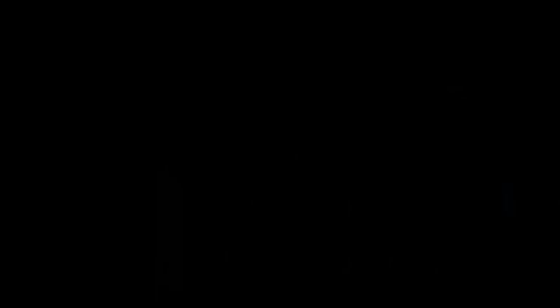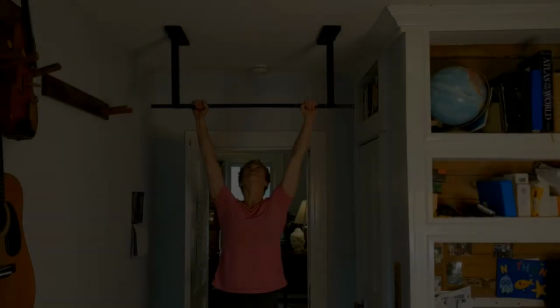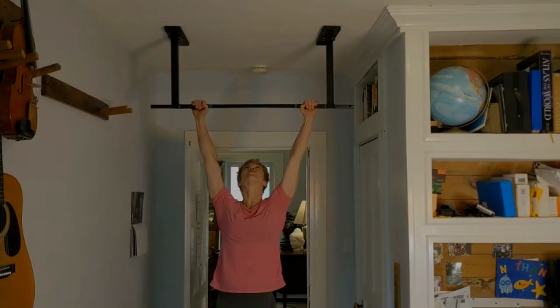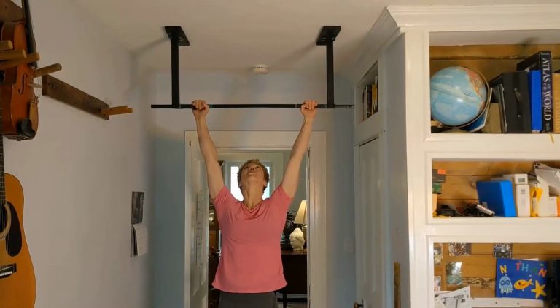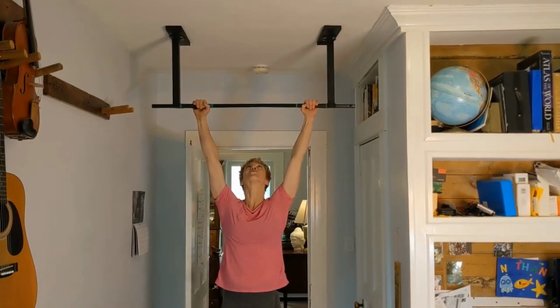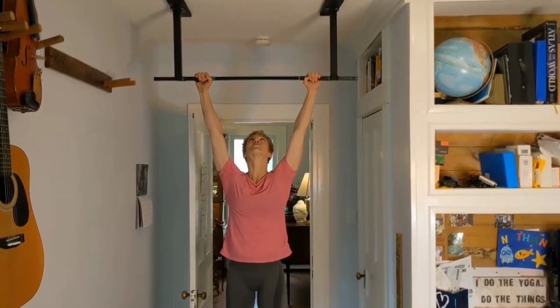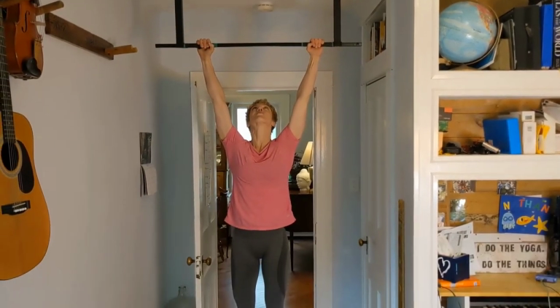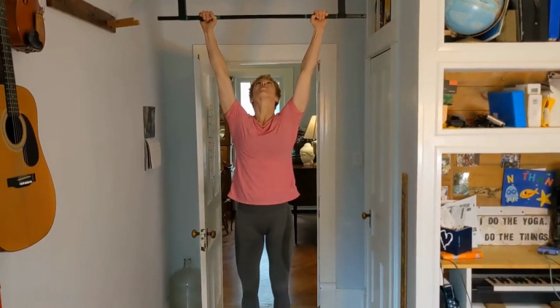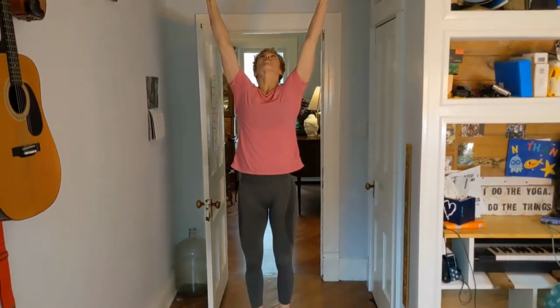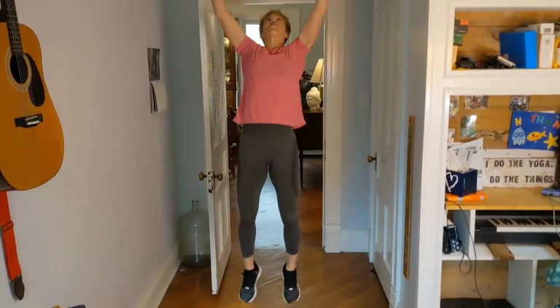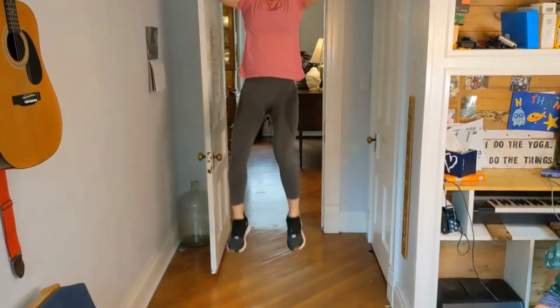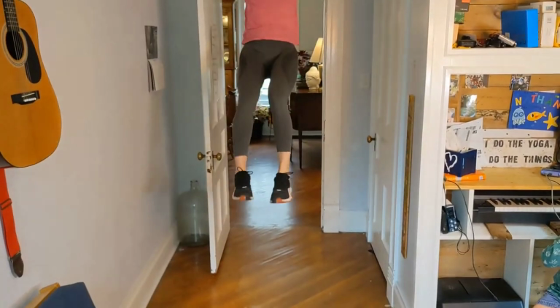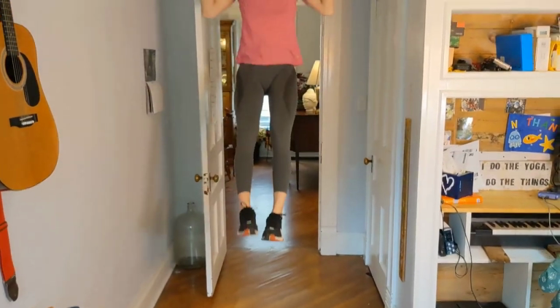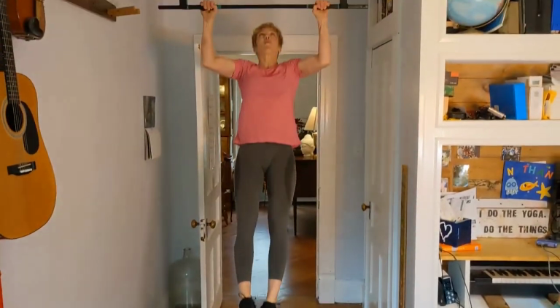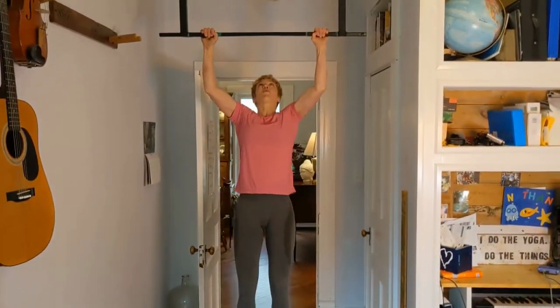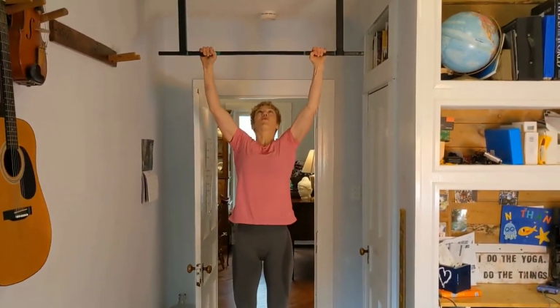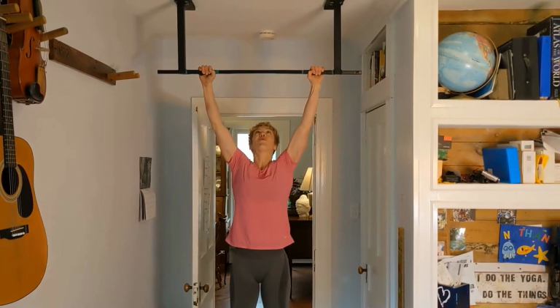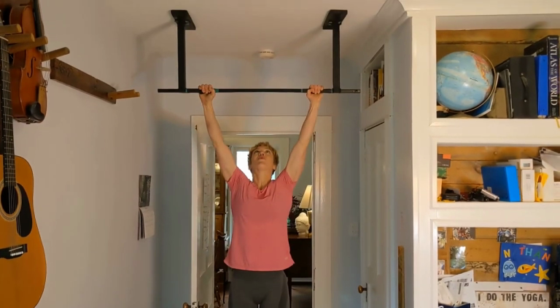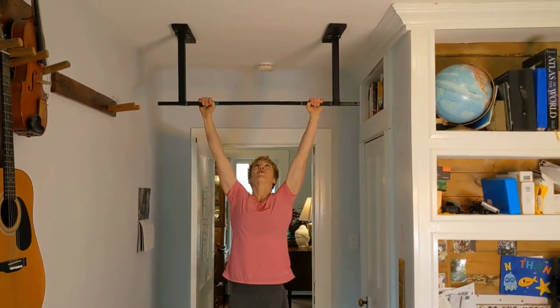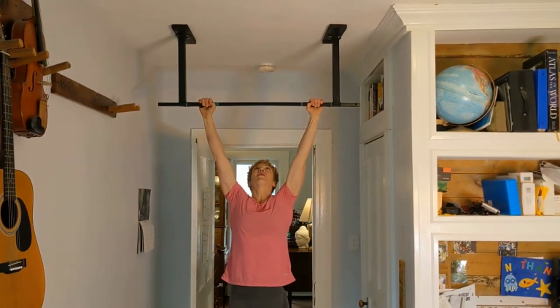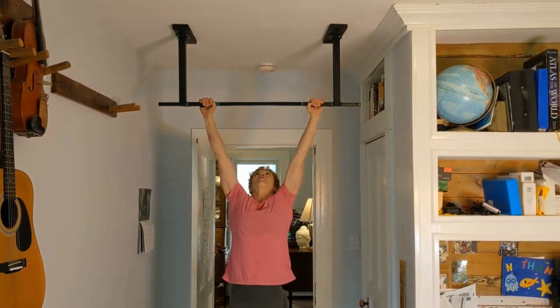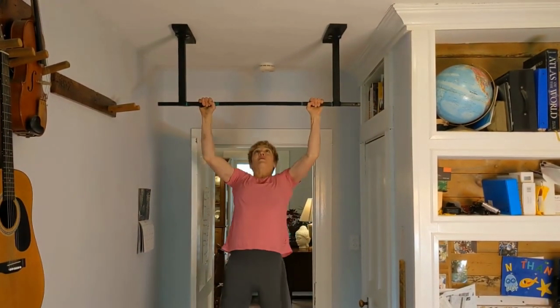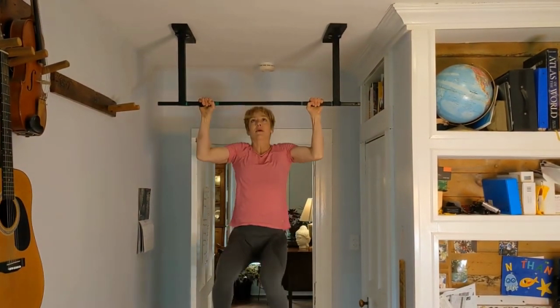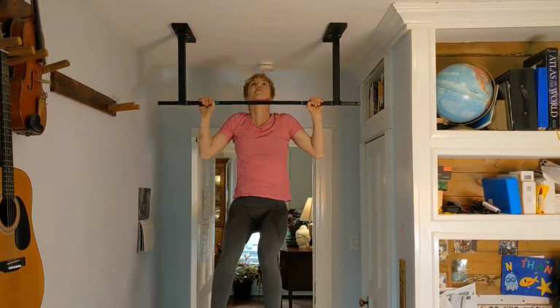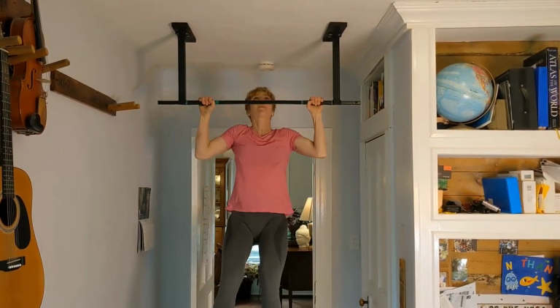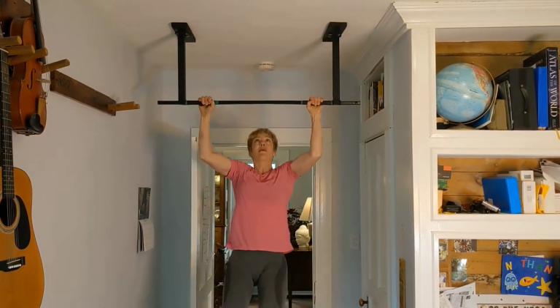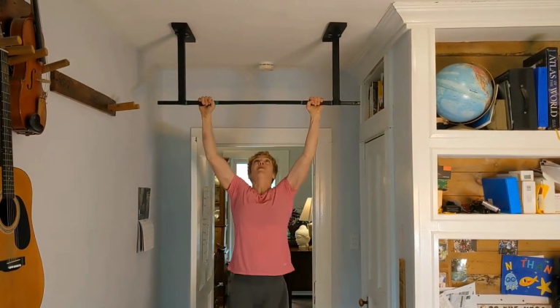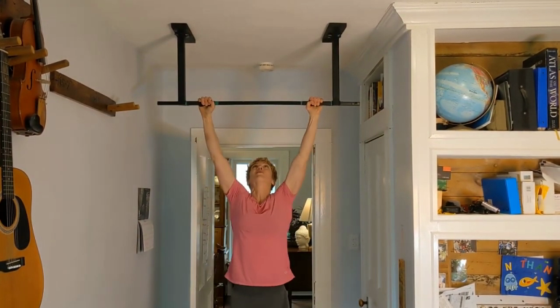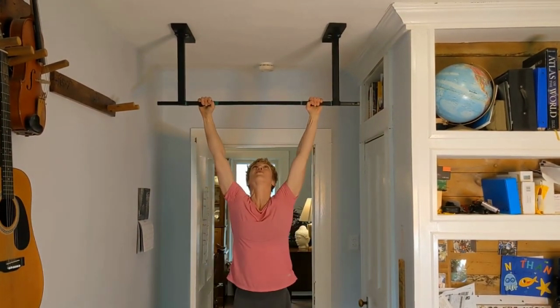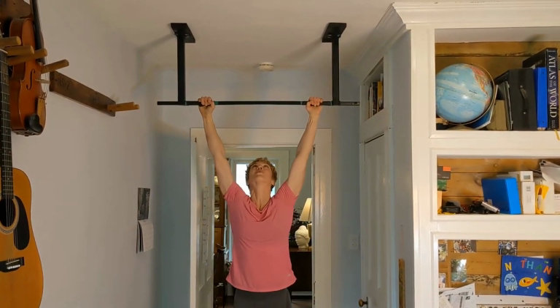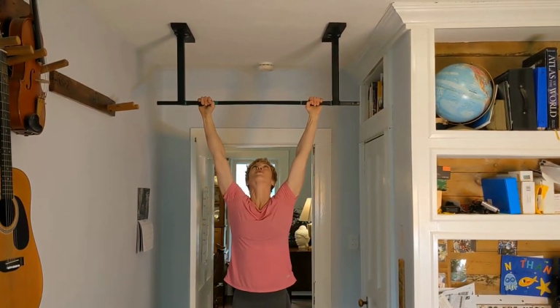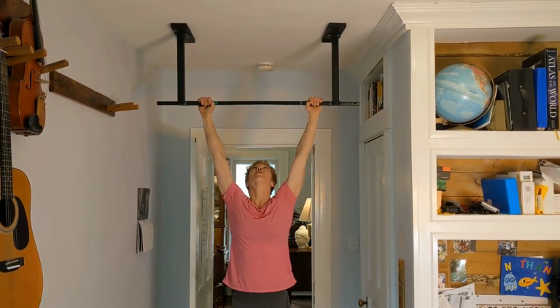Staying in shape is a lot easier if you've got access to workout equipment in your home. My wife and I make a point of doing a few pull-ups every time we enter or exit this room, and we end up doing way more pull-ups than we otherwise would.